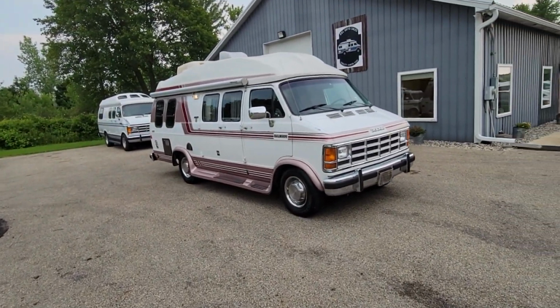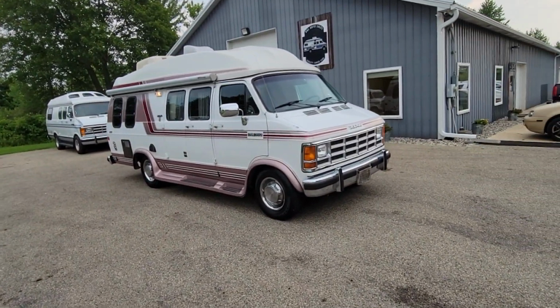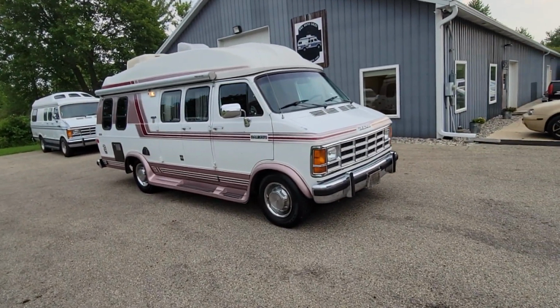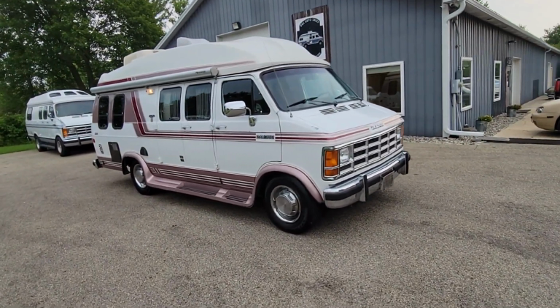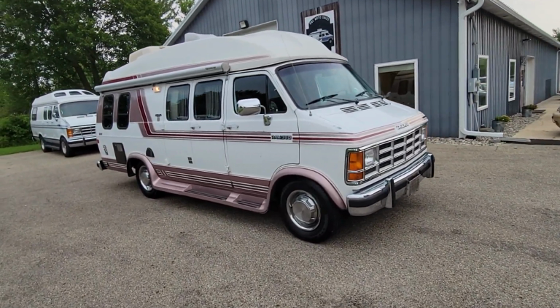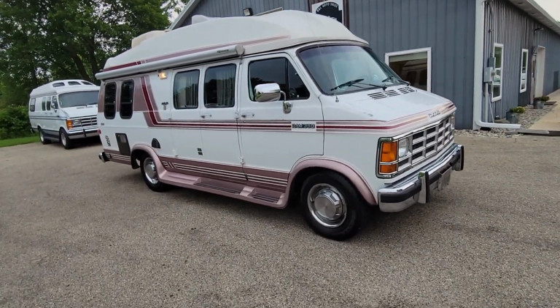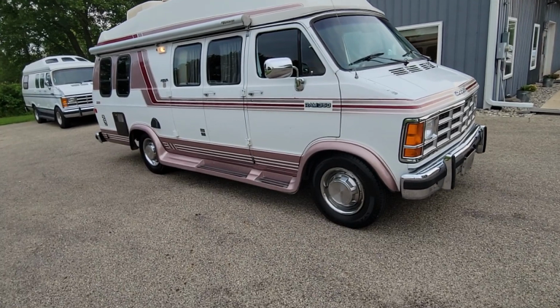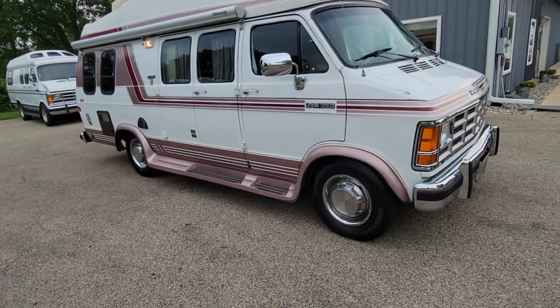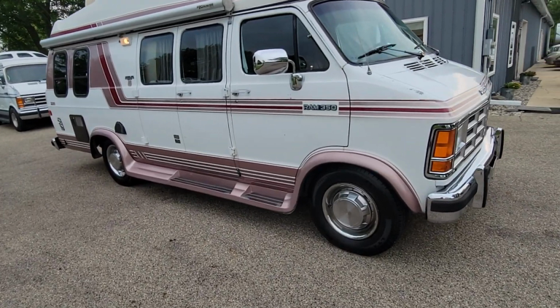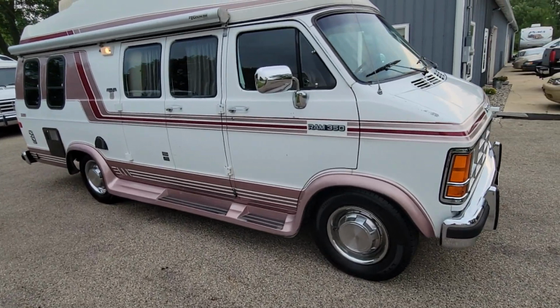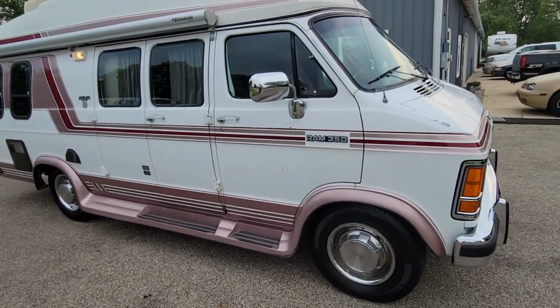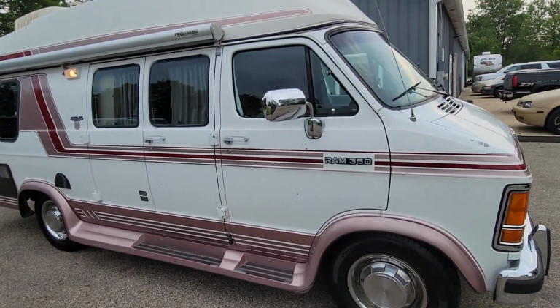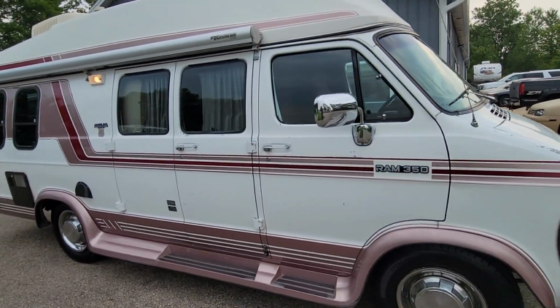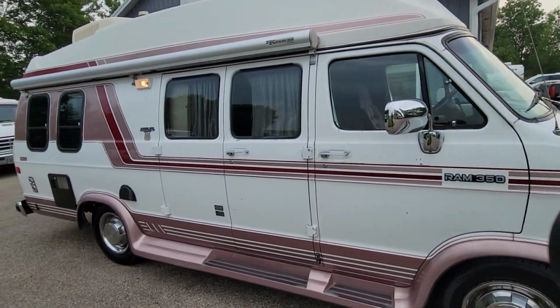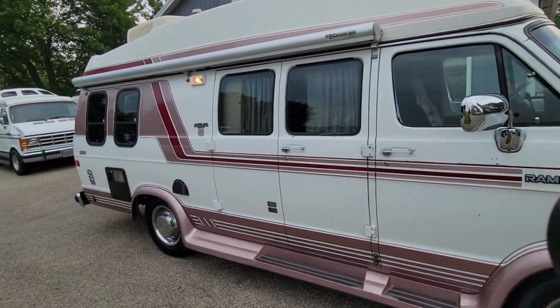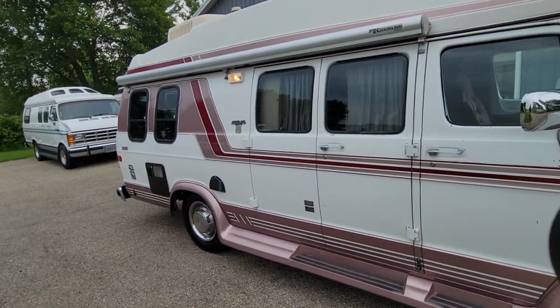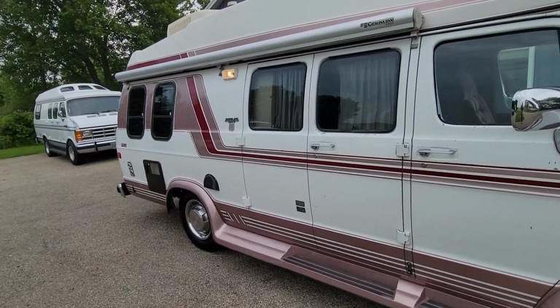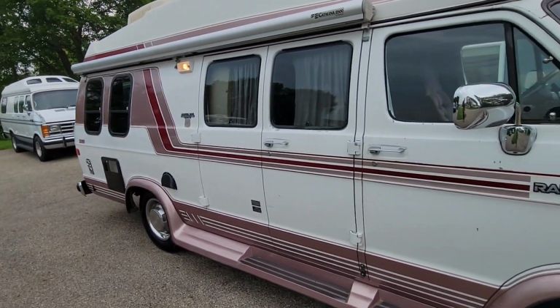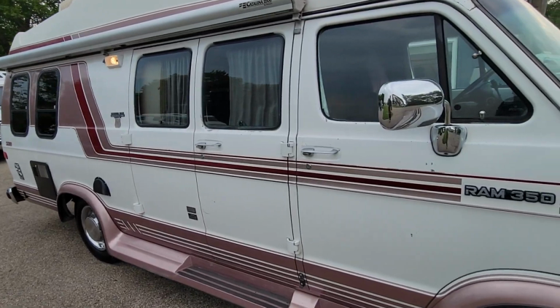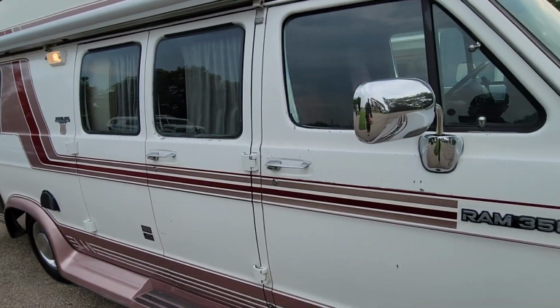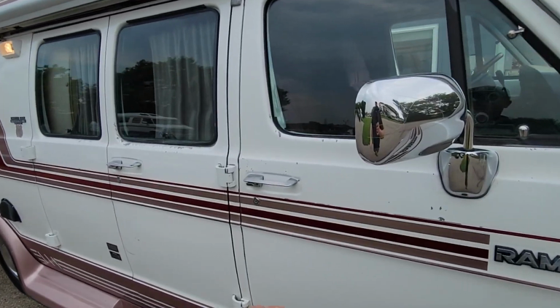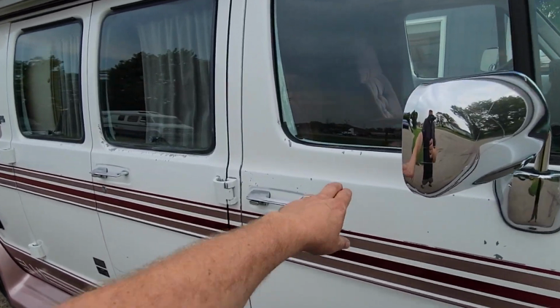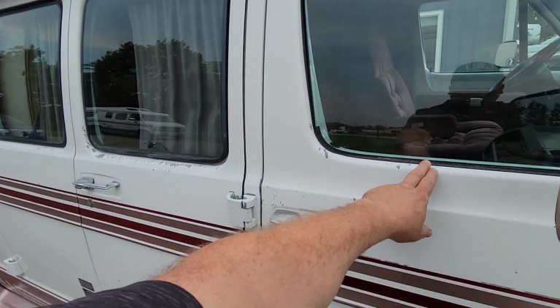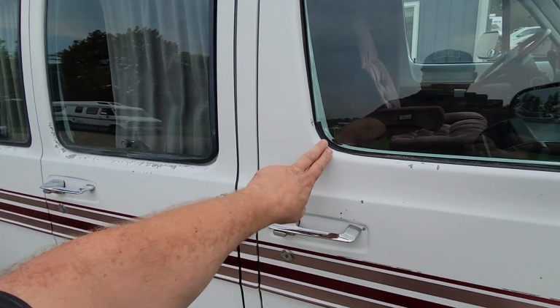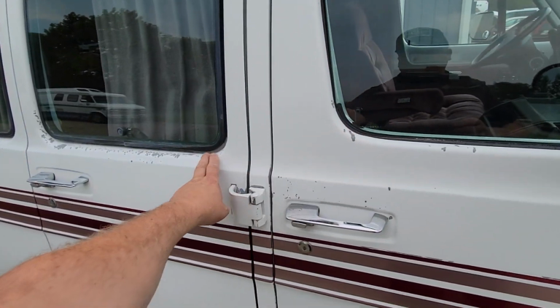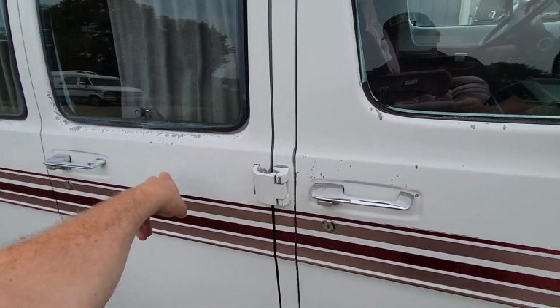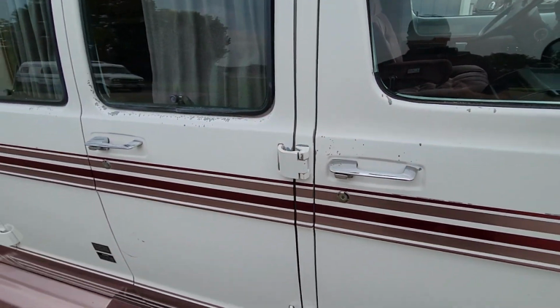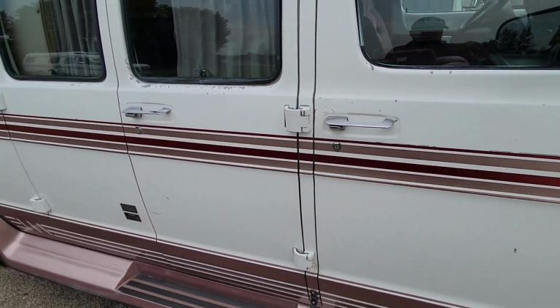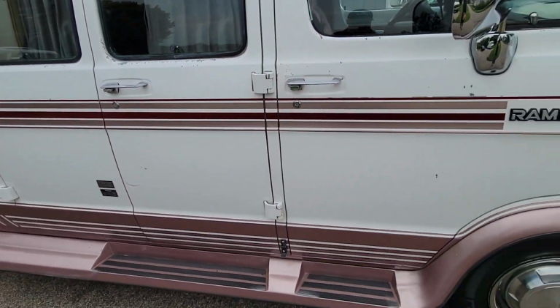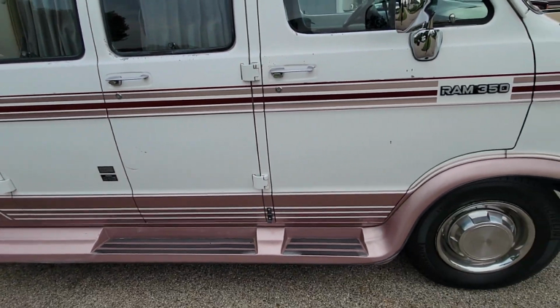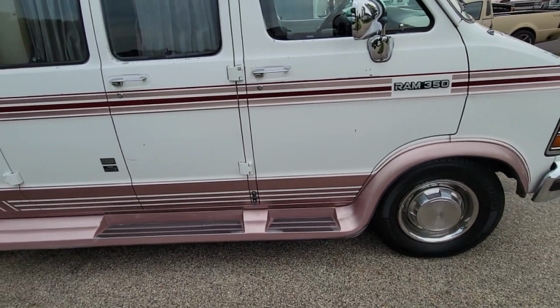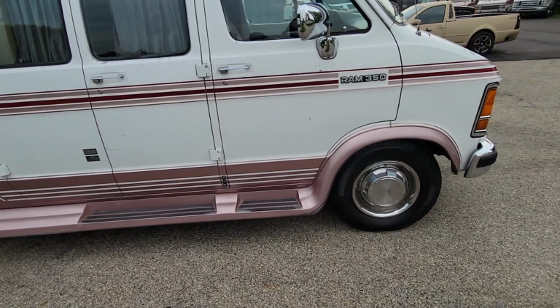It's a Ram 350 one-ton chassis, so eight lug wheels, nice Michelin tires. It's very solid and rust free. It does have the normal Dodge white flaking of paint here and there, but it is all original.